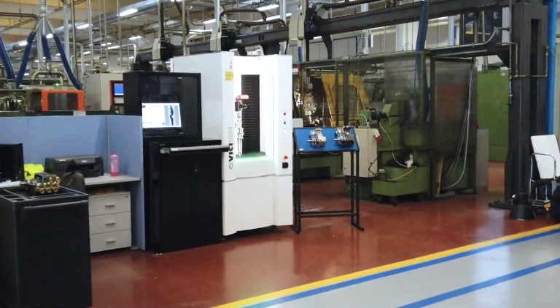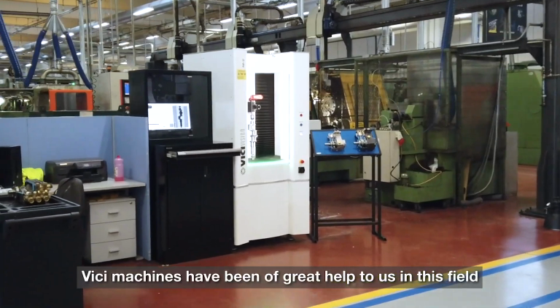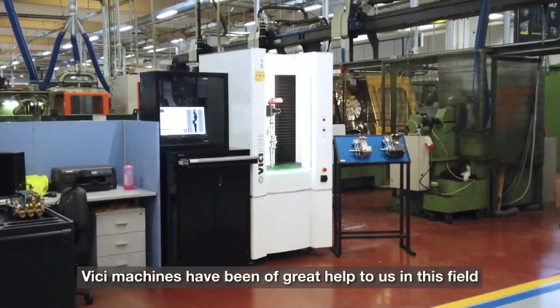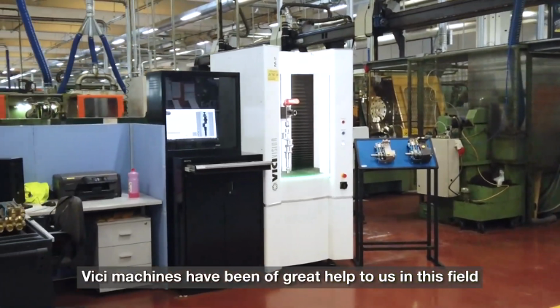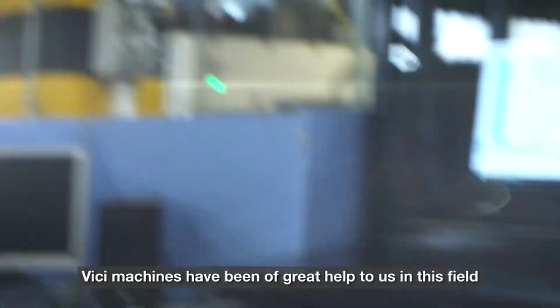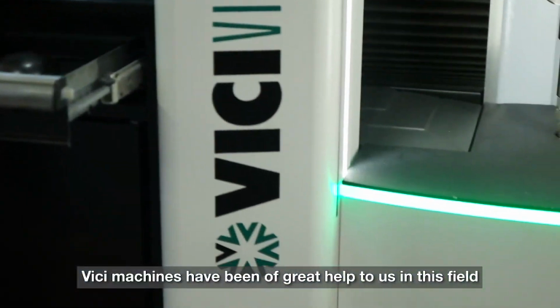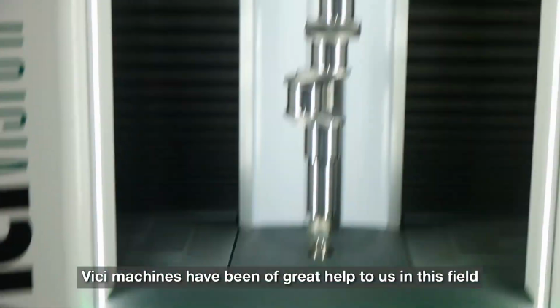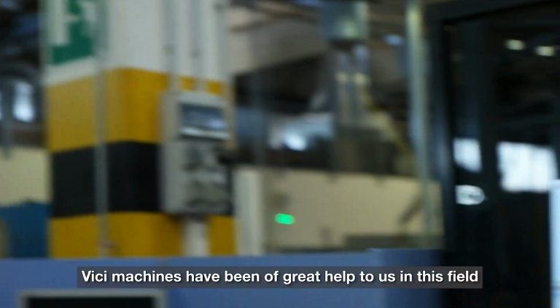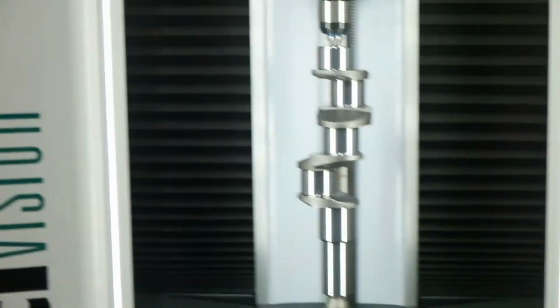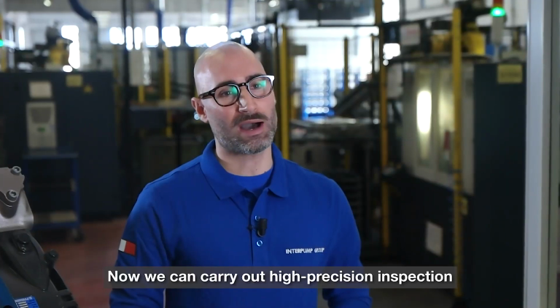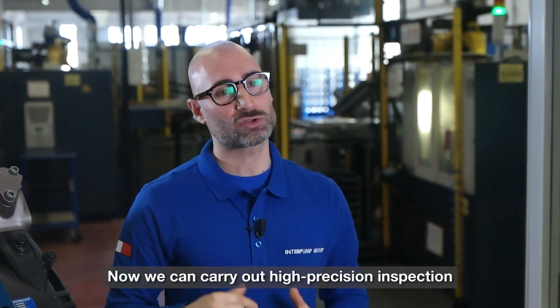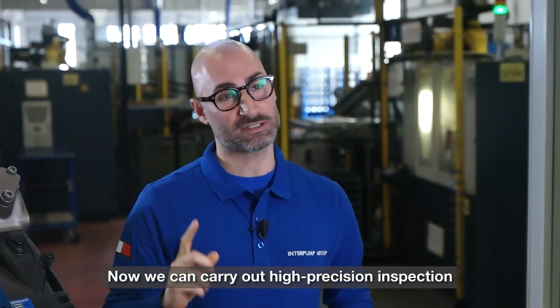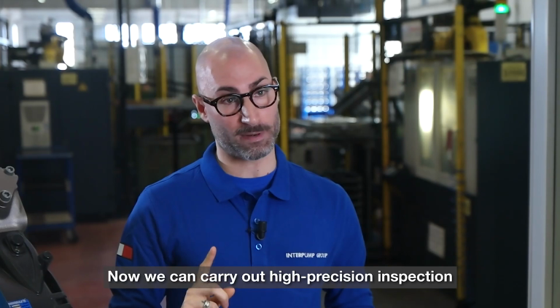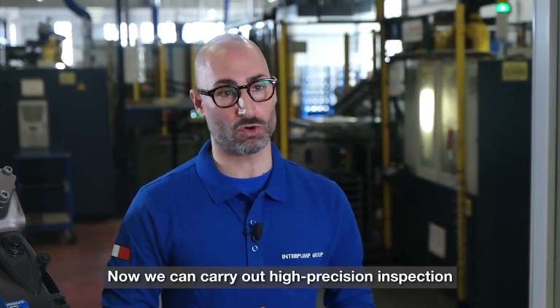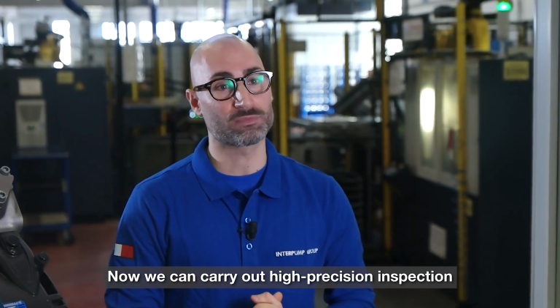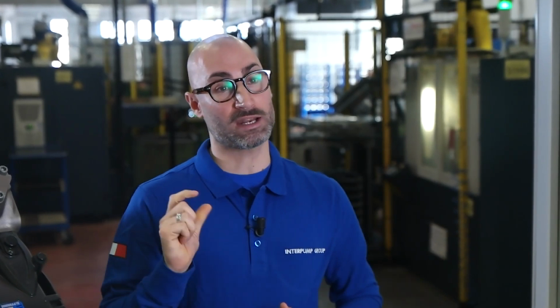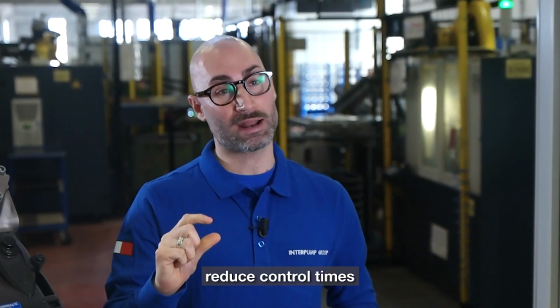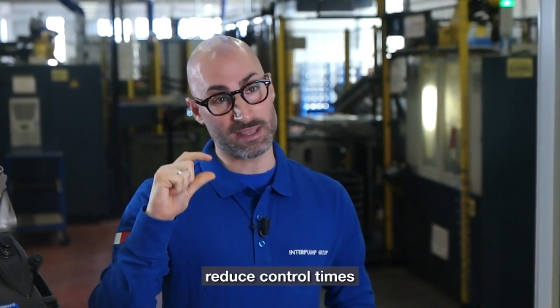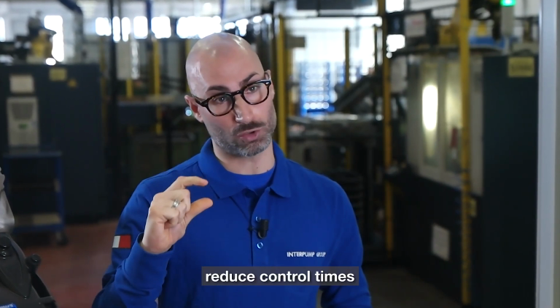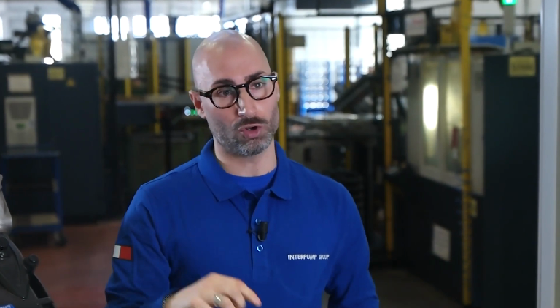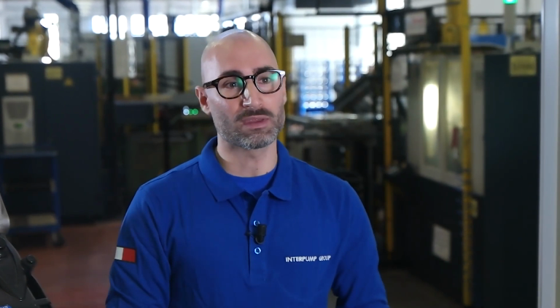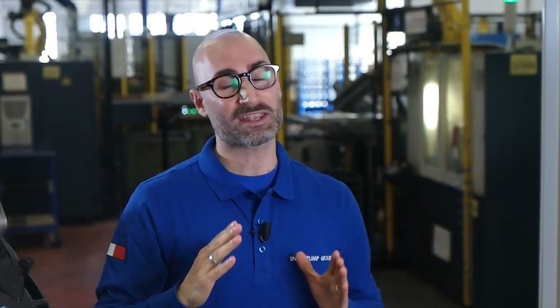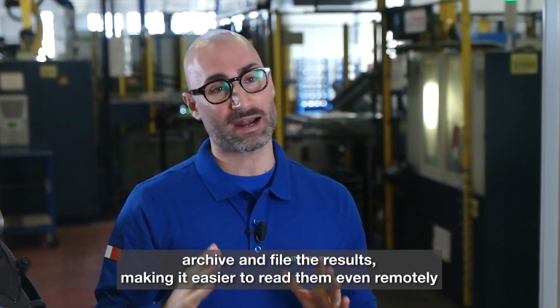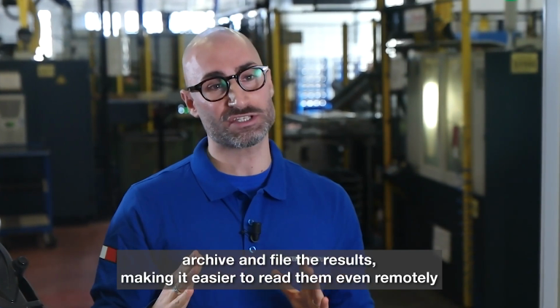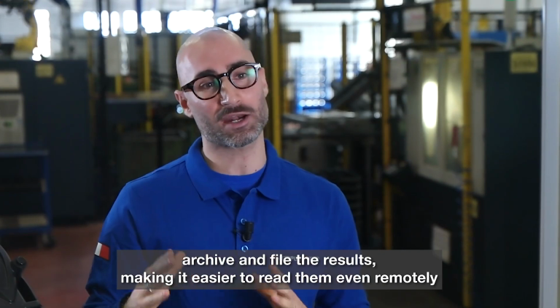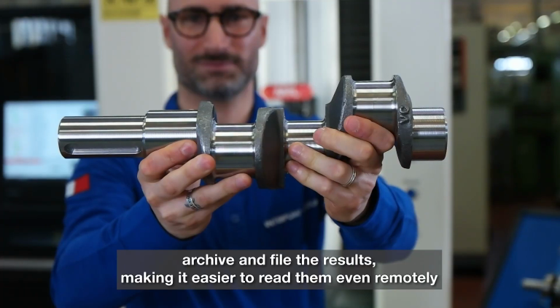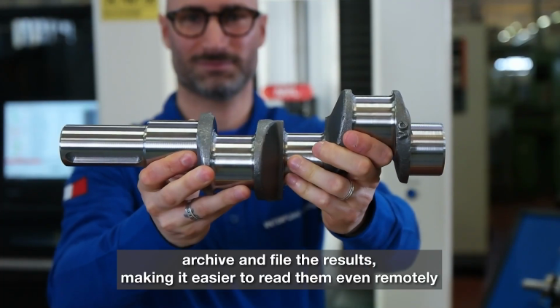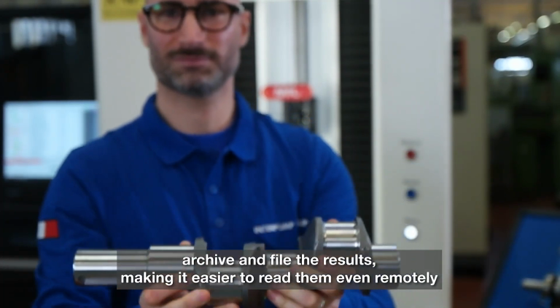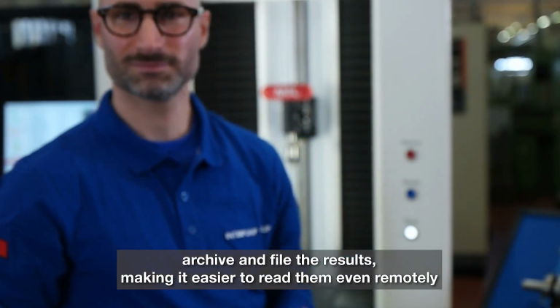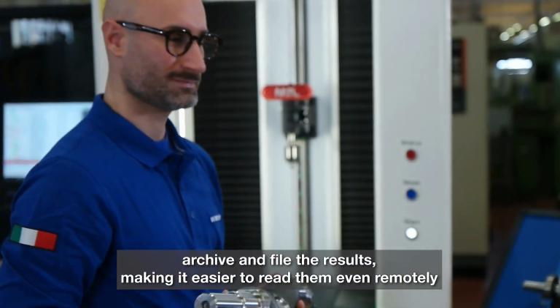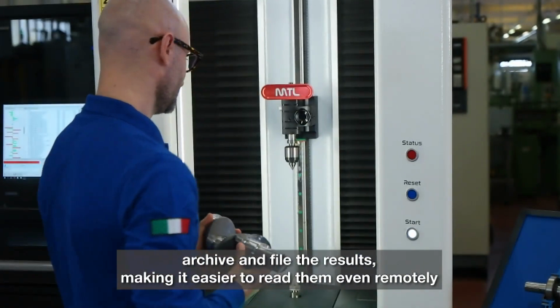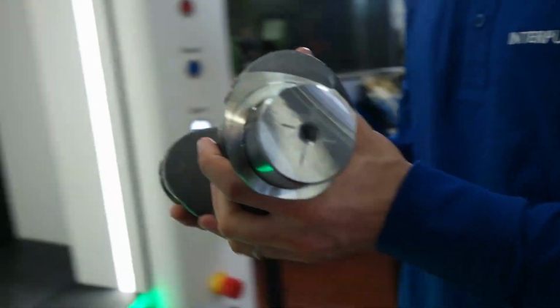Vici machines have been of great help to us in this field. Now we can carry out high precision inspection, reduce control times, archive and file the results, making it easier to read them even remotely.